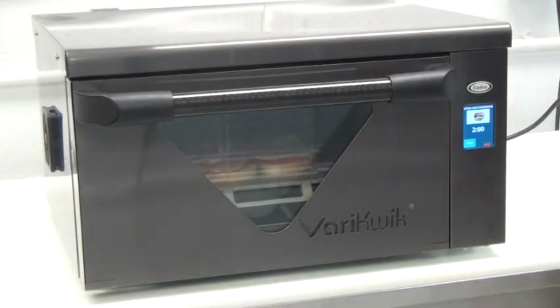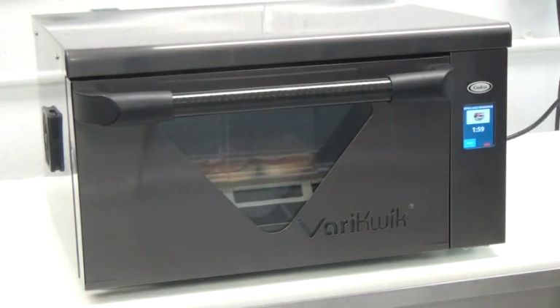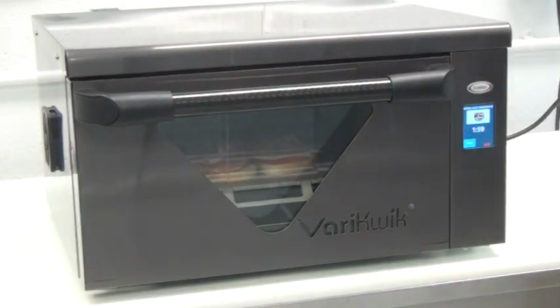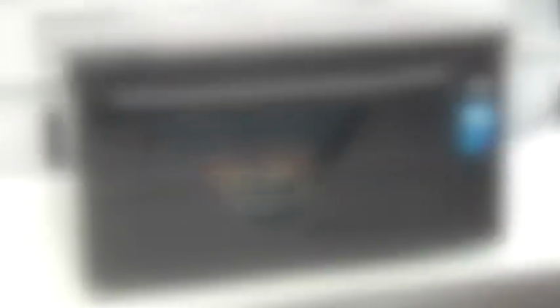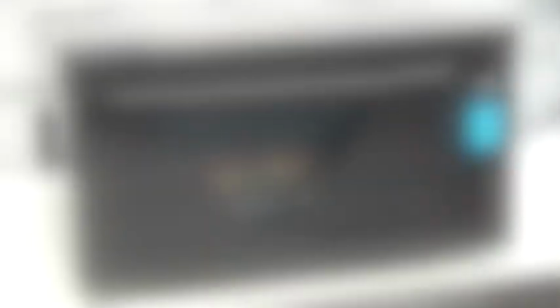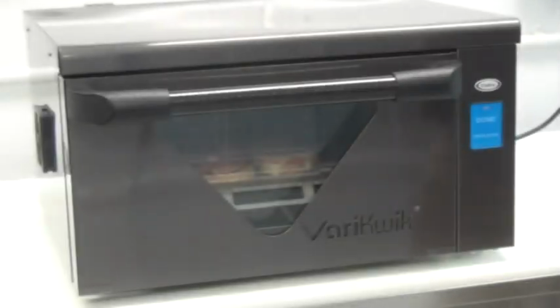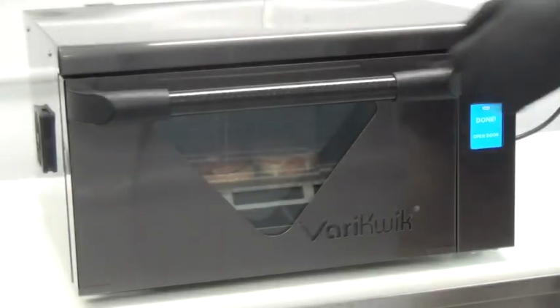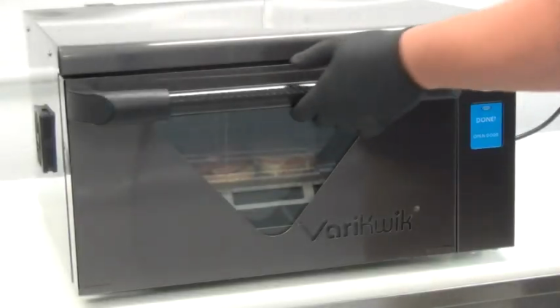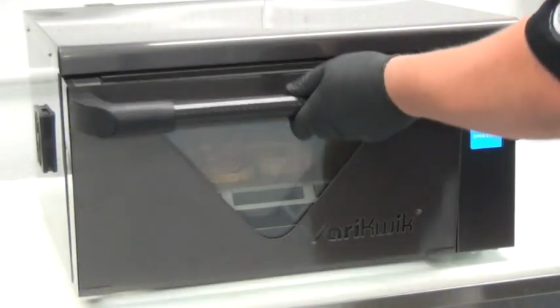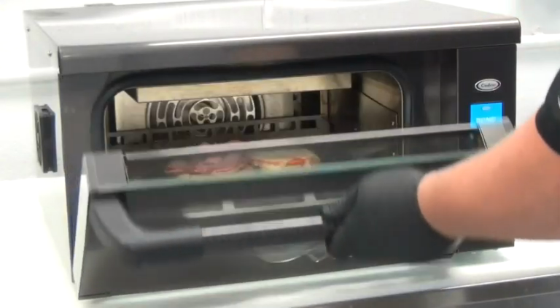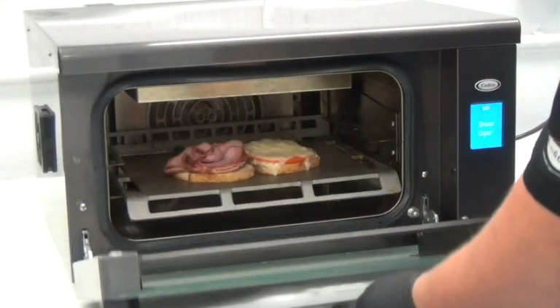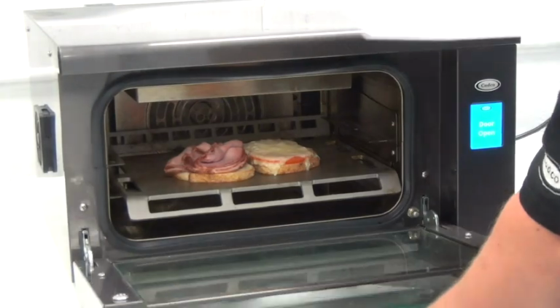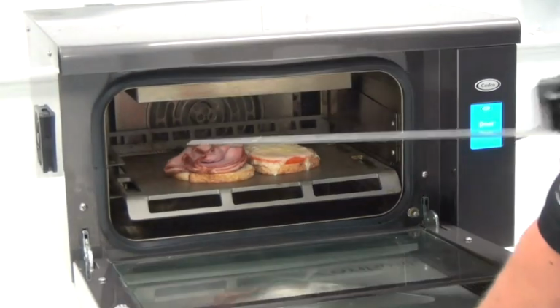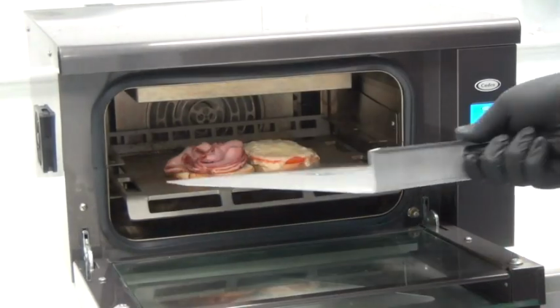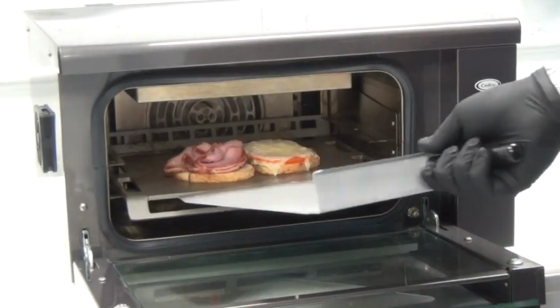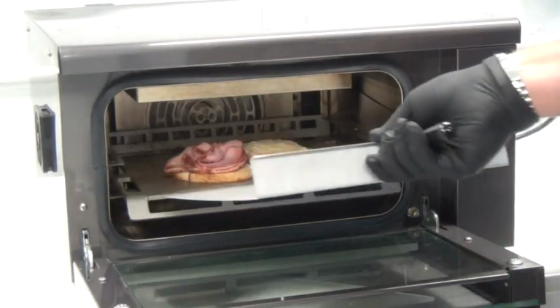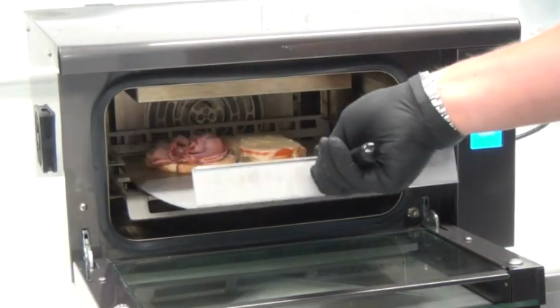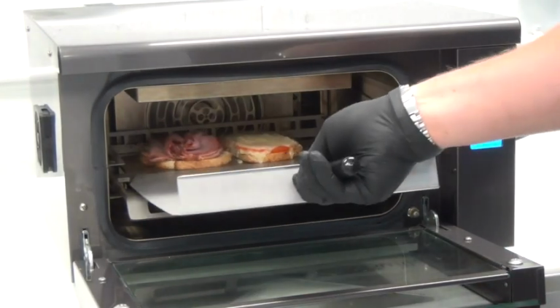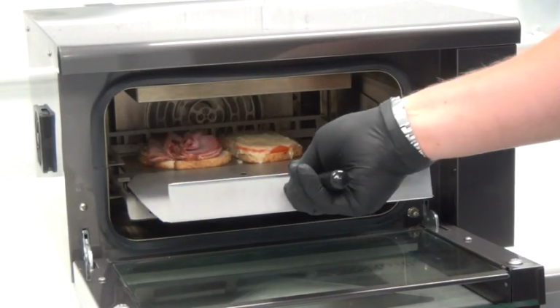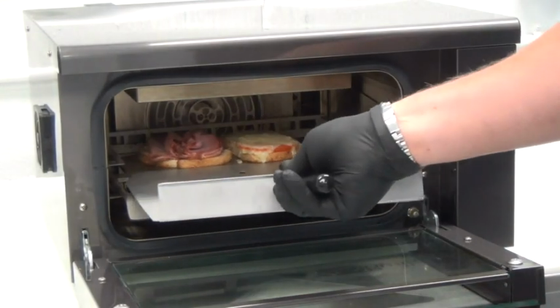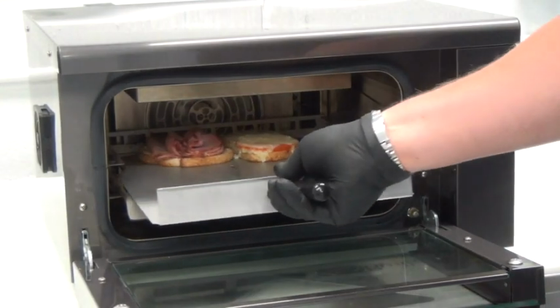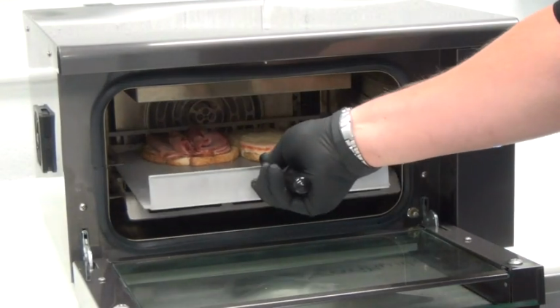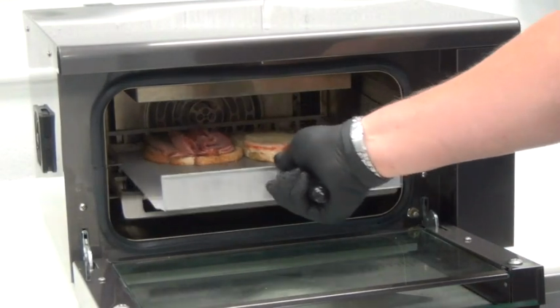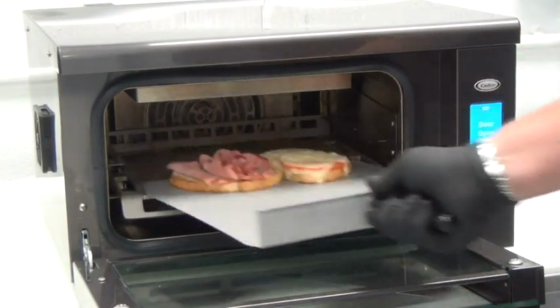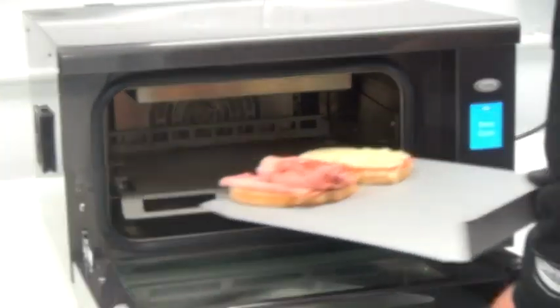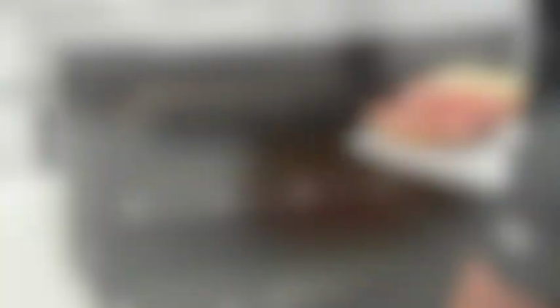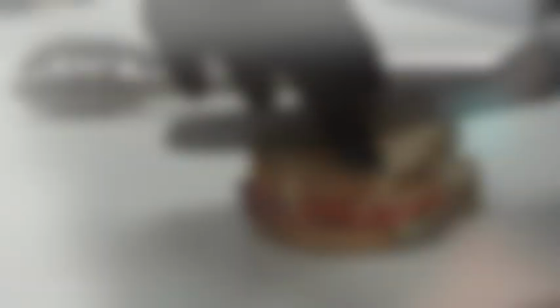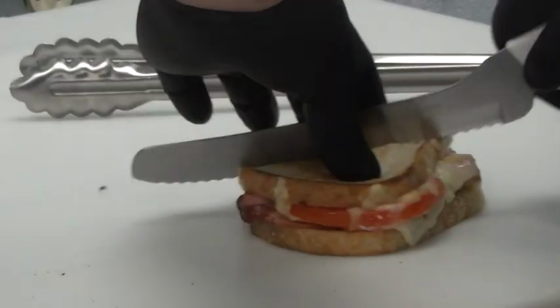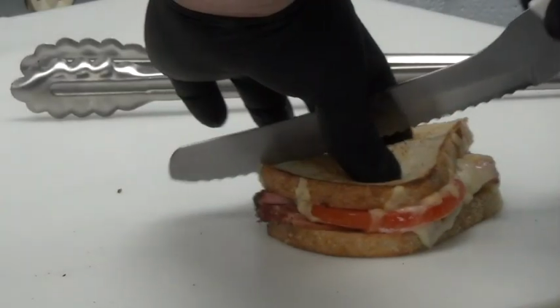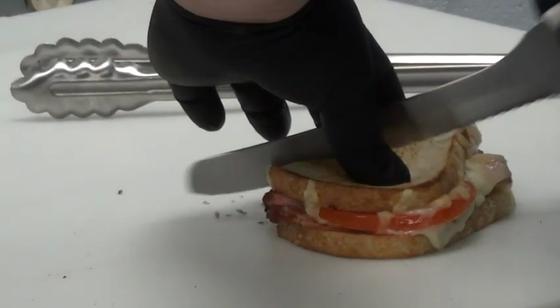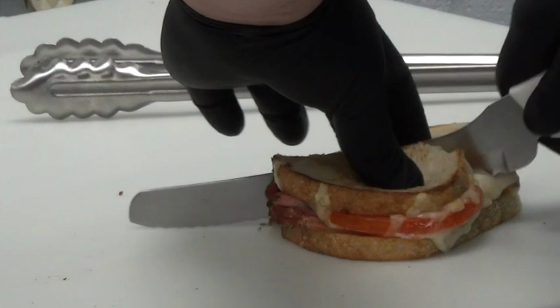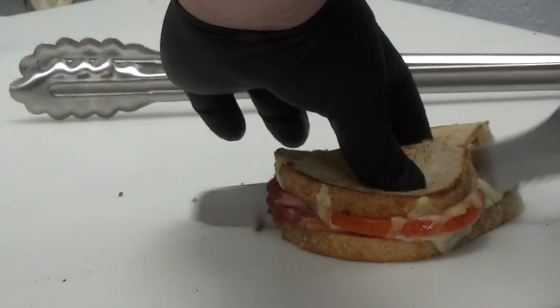Here, we show an open-faced sandwich after a quick two-minute cycle — the sandwich comes out hot, ready to serve, and toasted.